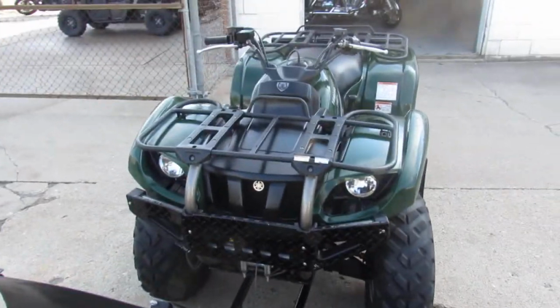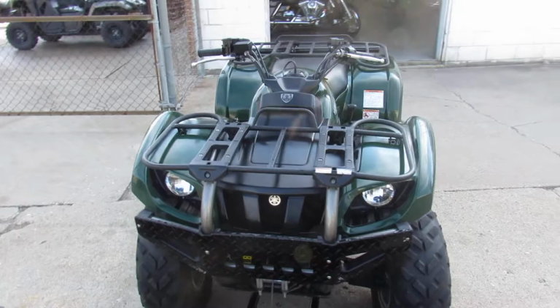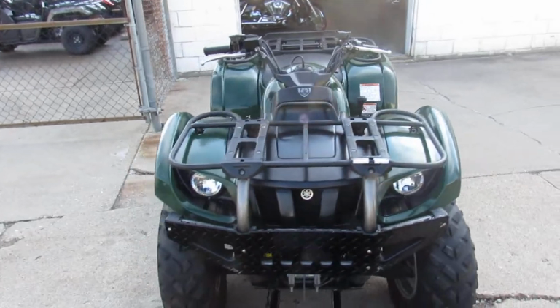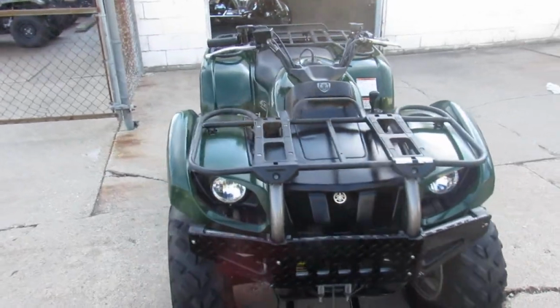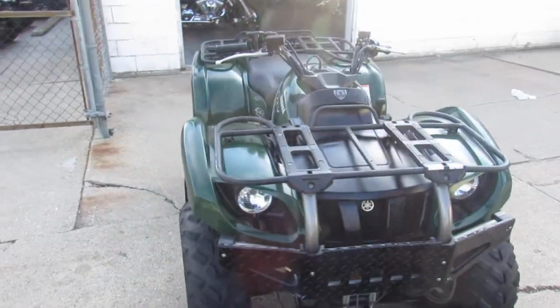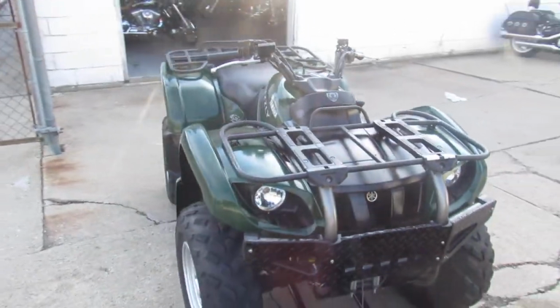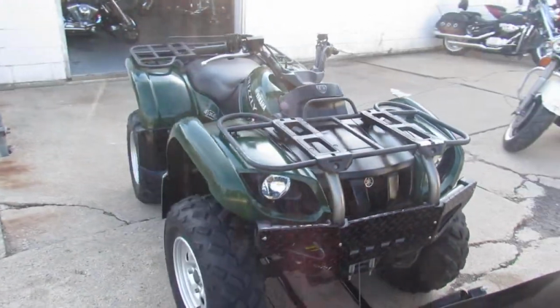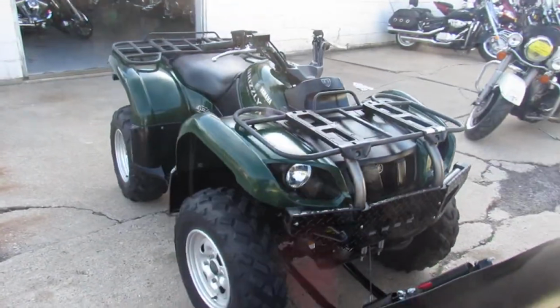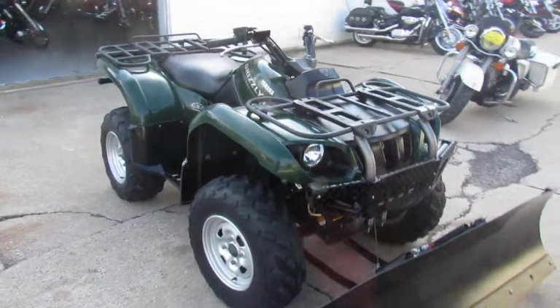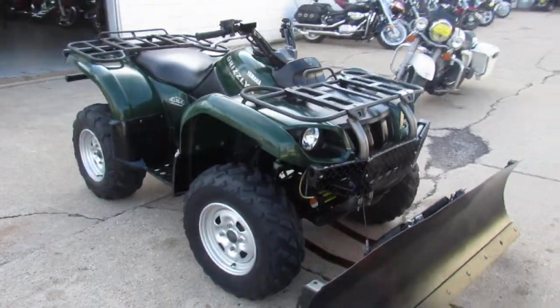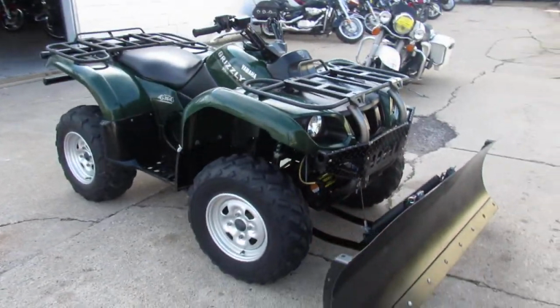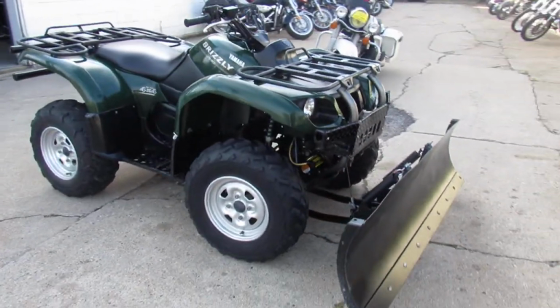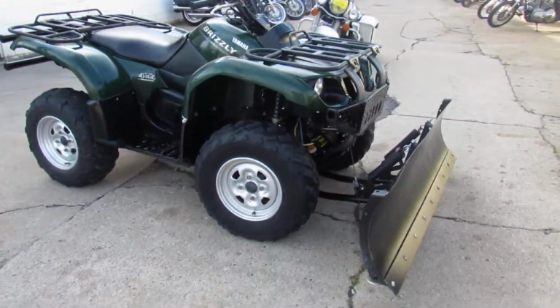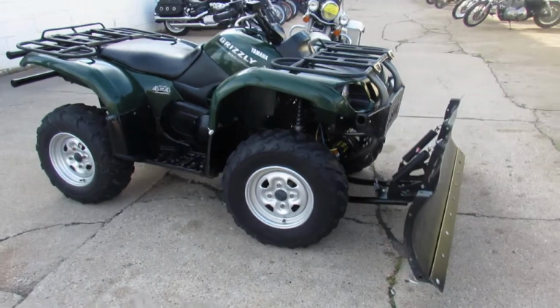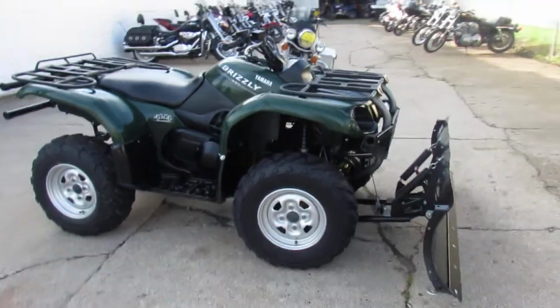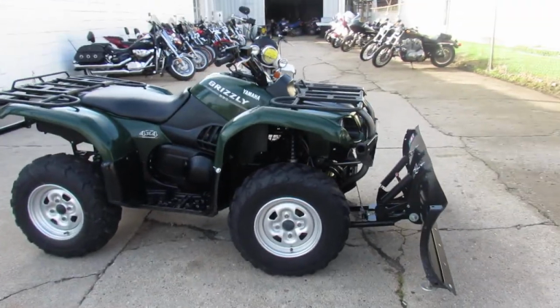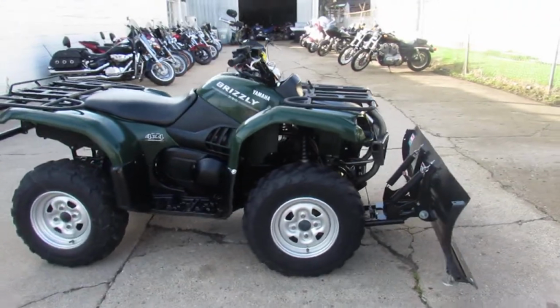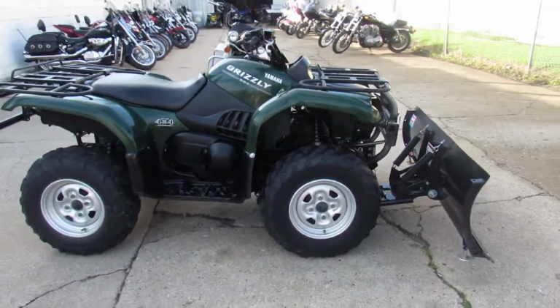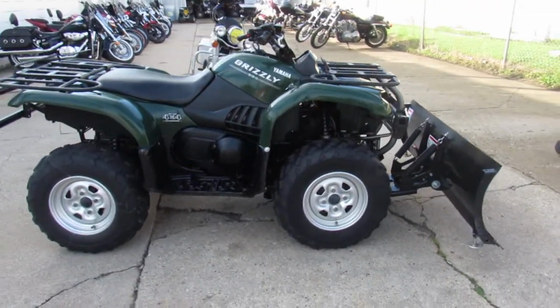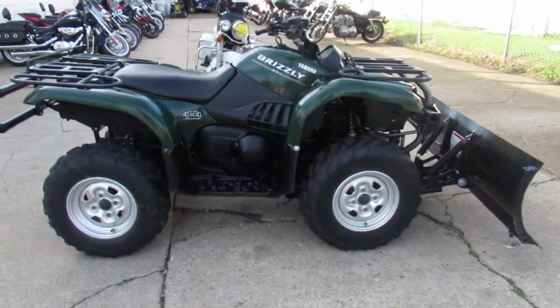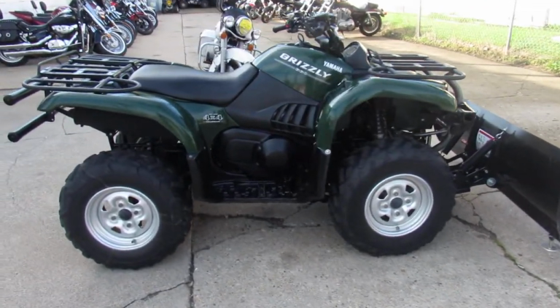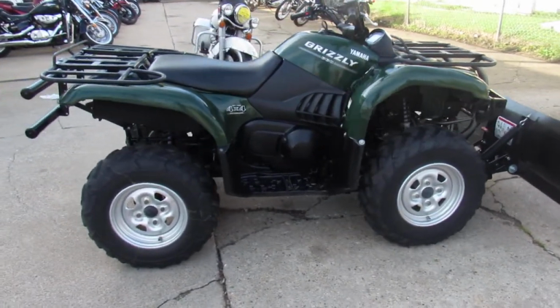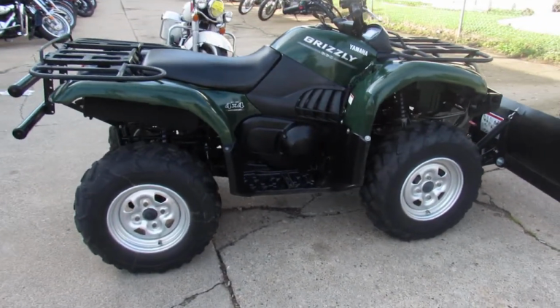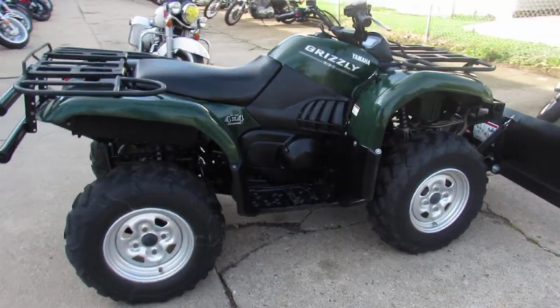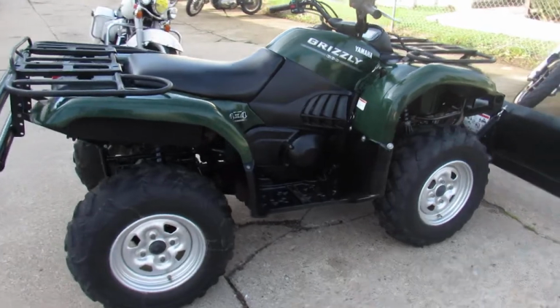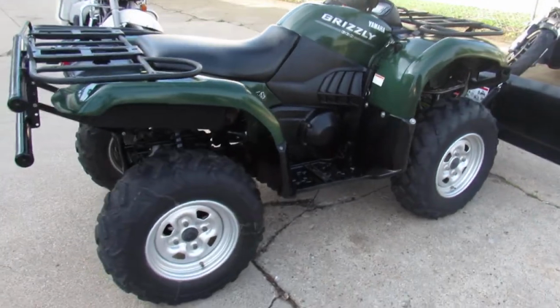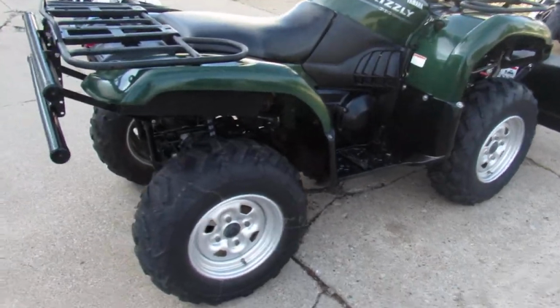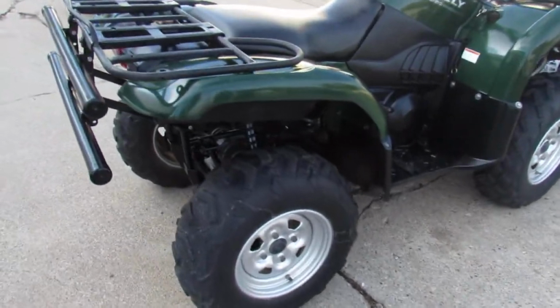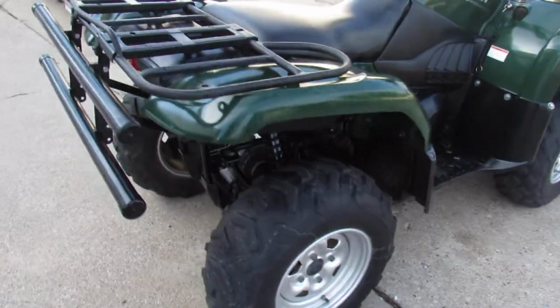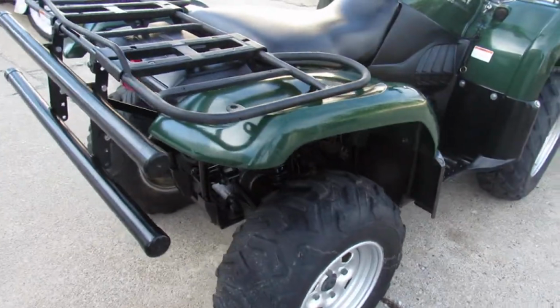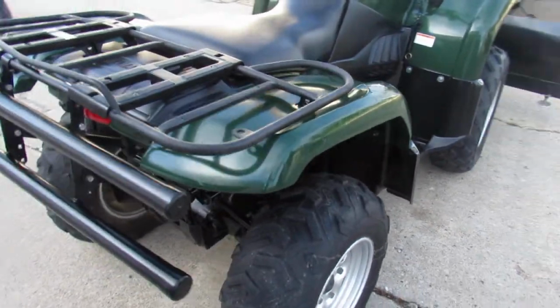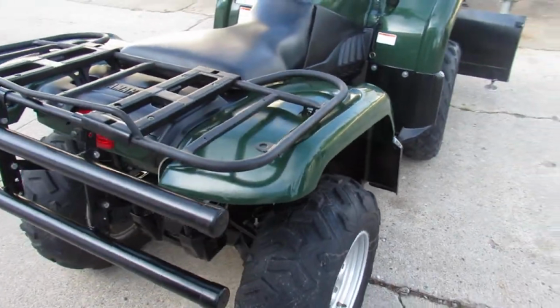Nice clean quad, loaded up with lots of extras. It's a one owner, low mileage at 1,780 miles. Comes with the 54 inch worn plow, it's got a 3,000 pound winch. As you can see in the video, it's got a rear brush guard on it.